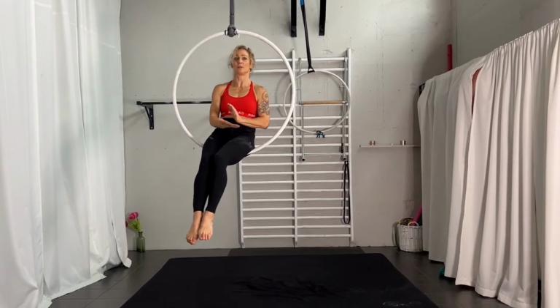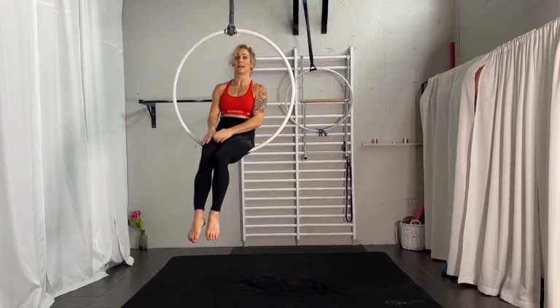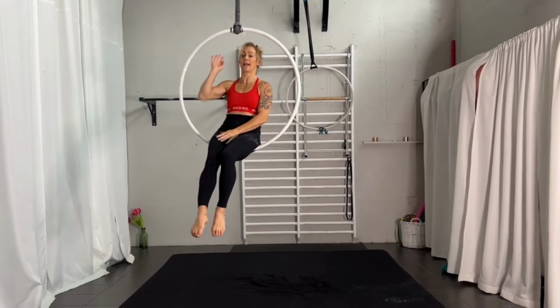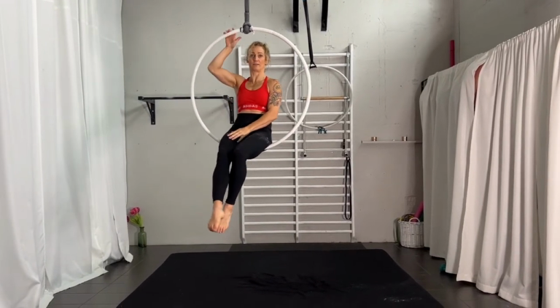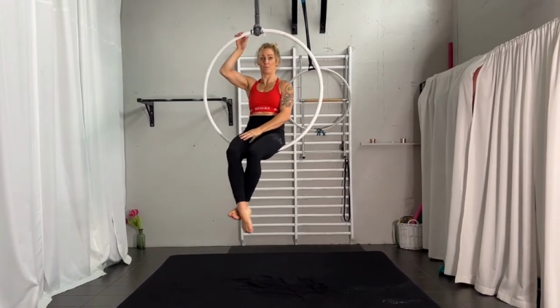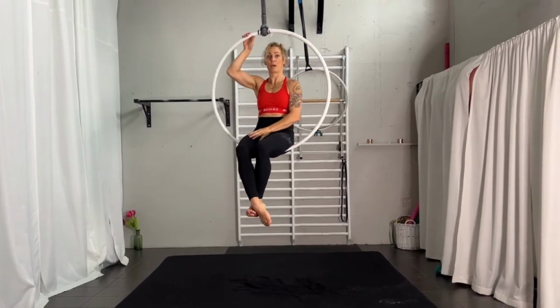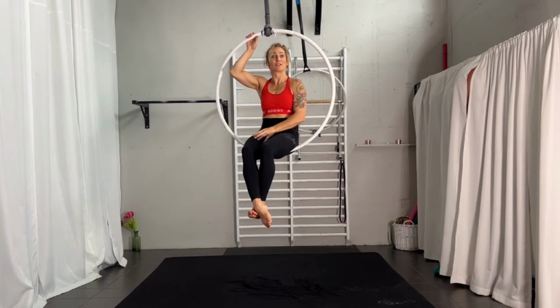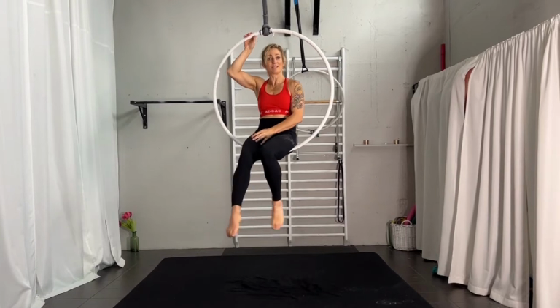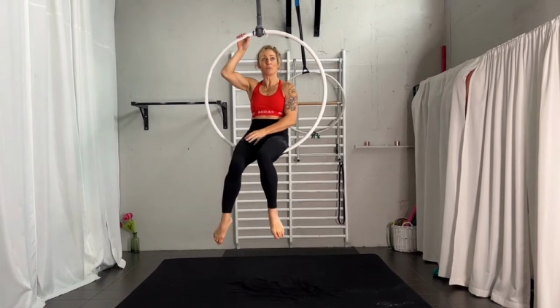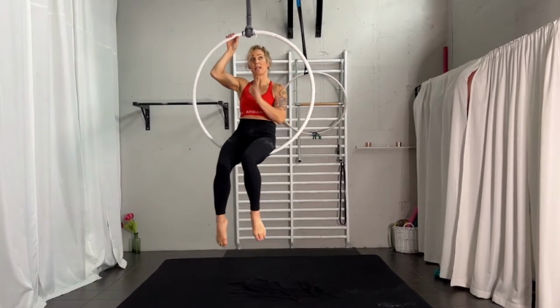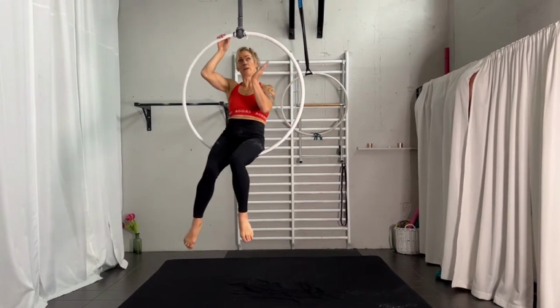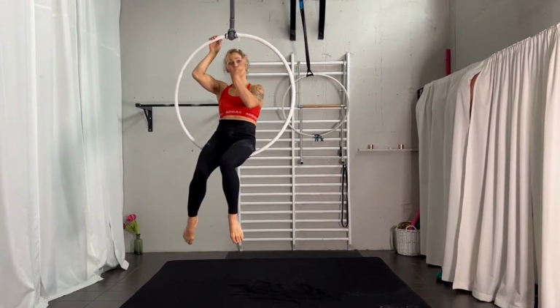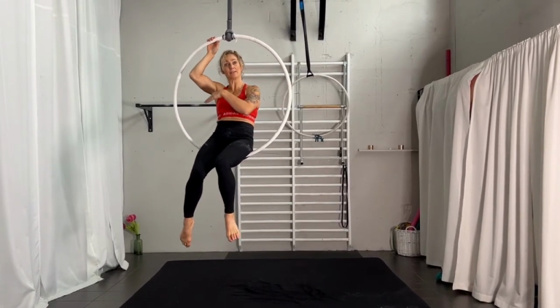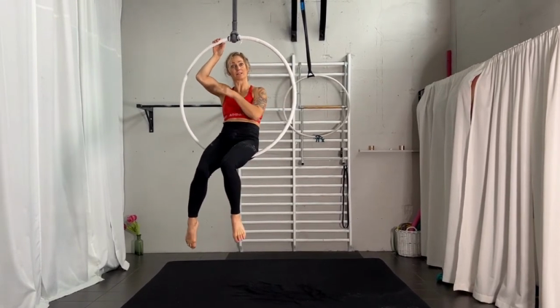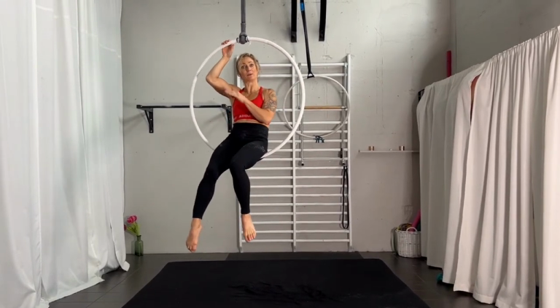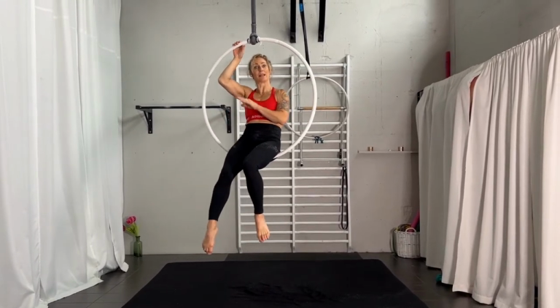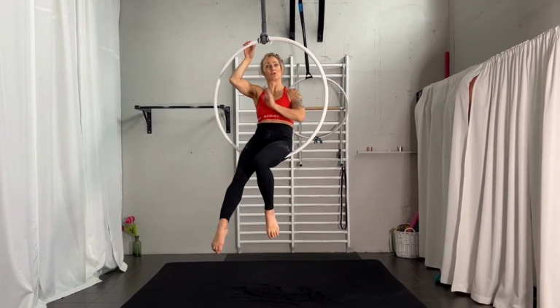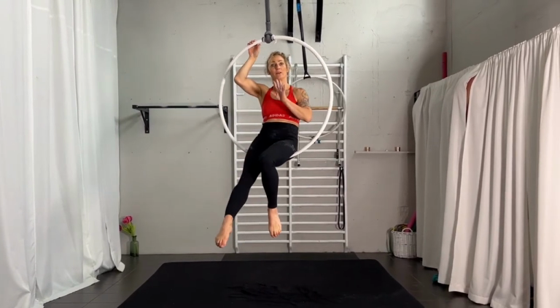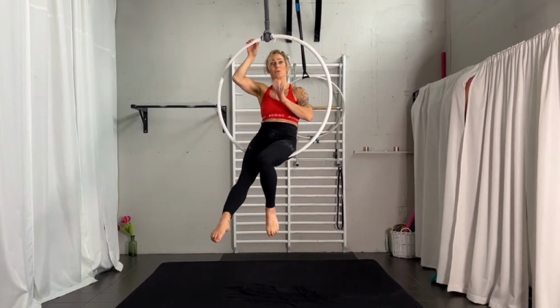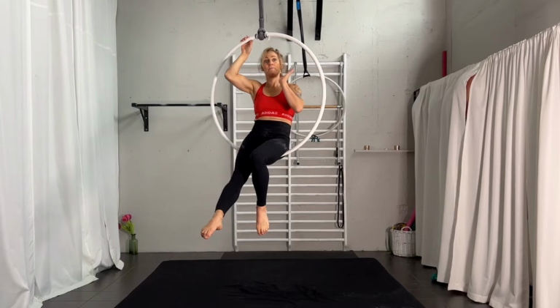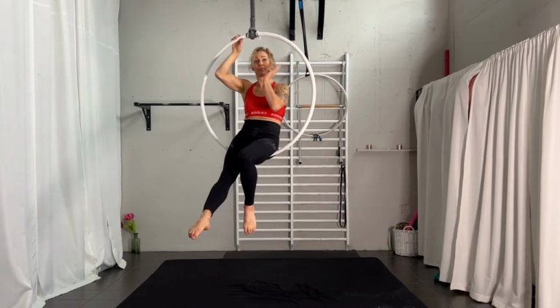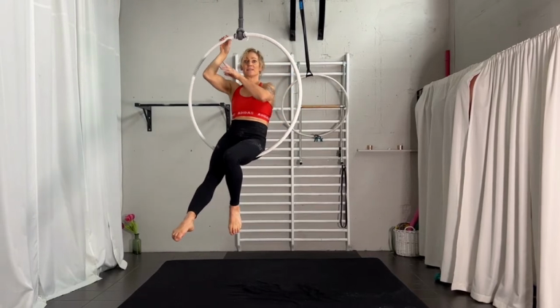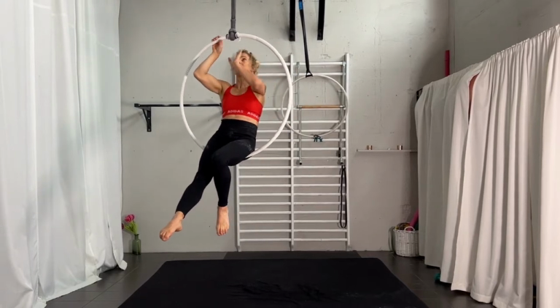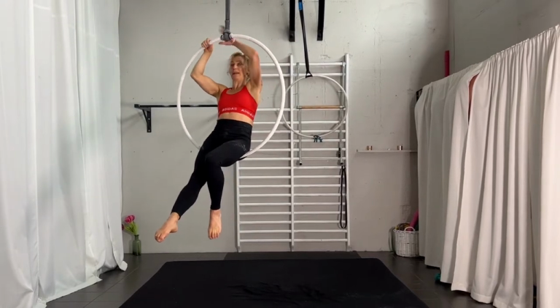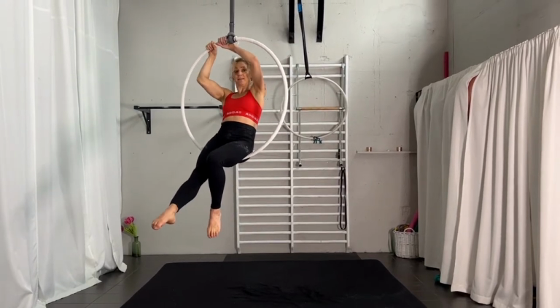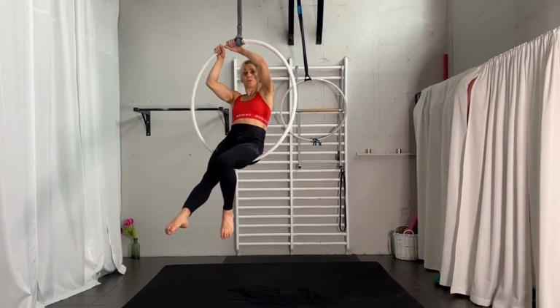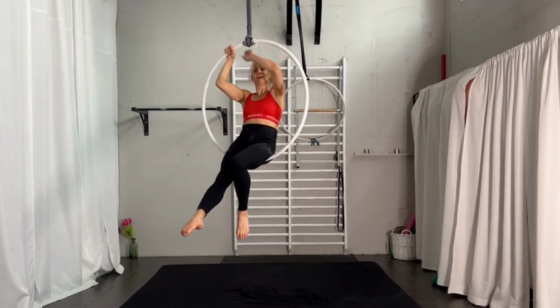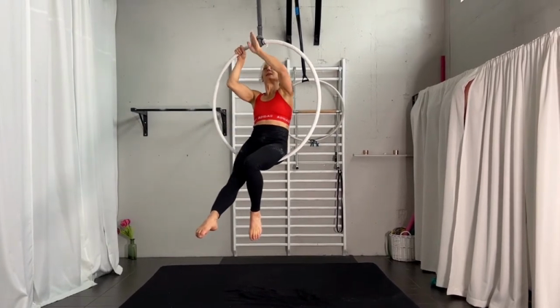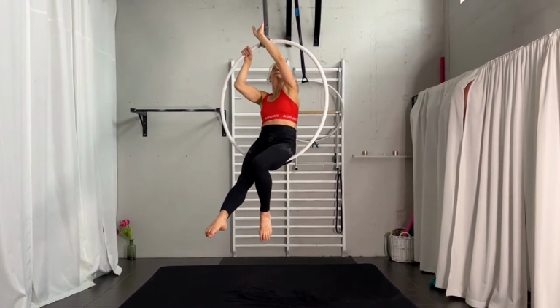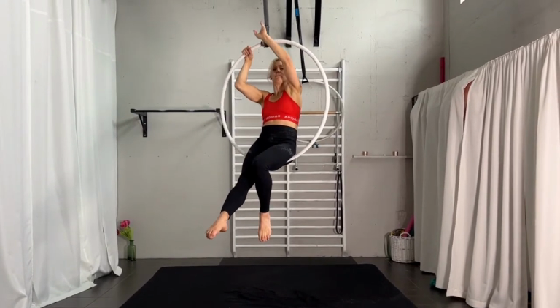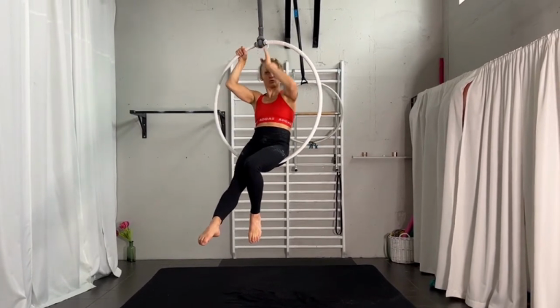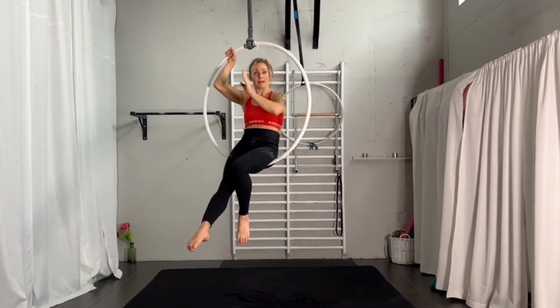For this shape, you will start with one leg hanging into the top hoop. Decide which leg you want to have straight, because that will be the leg you place bent into the hoop, and the other leg will be straight.